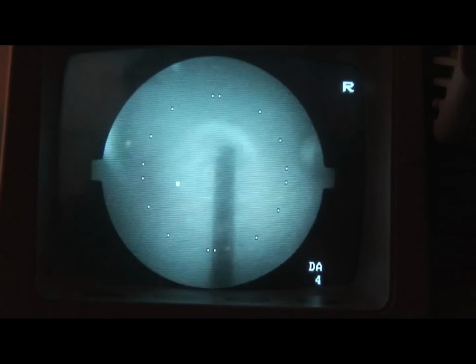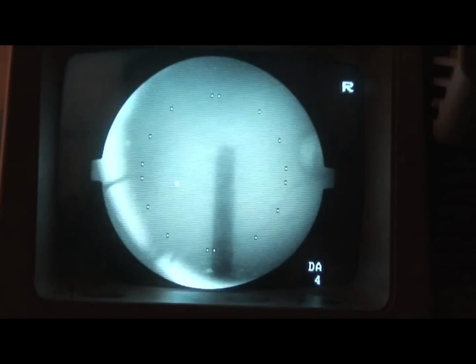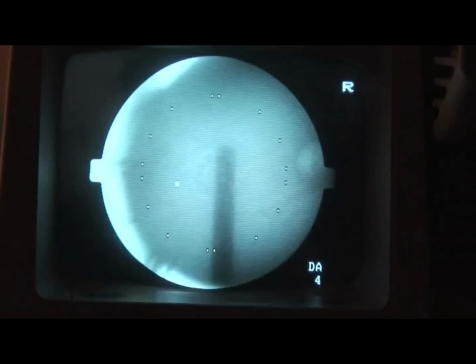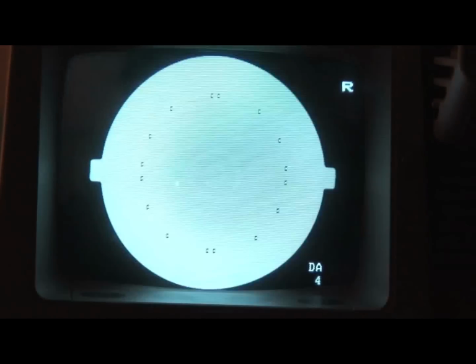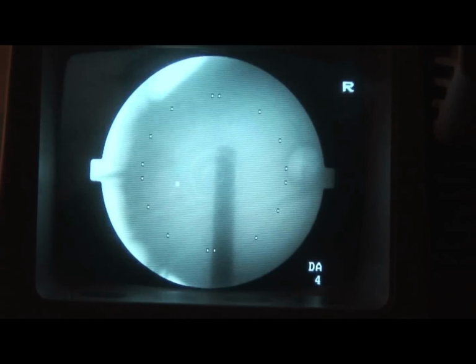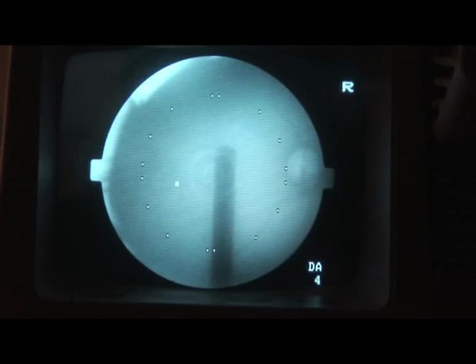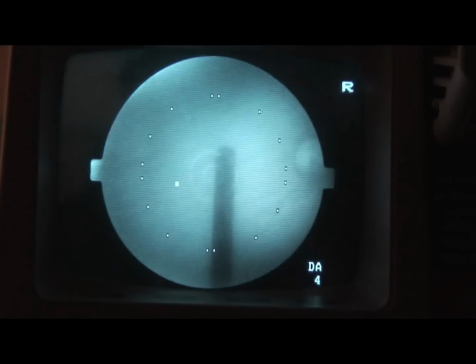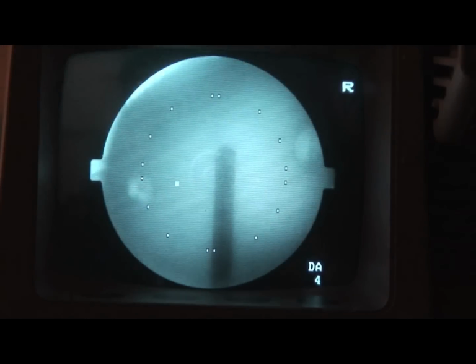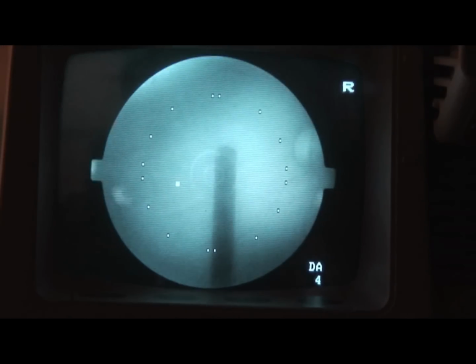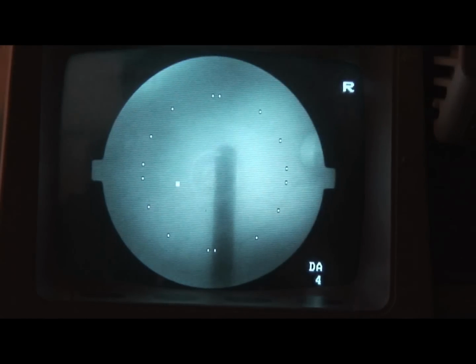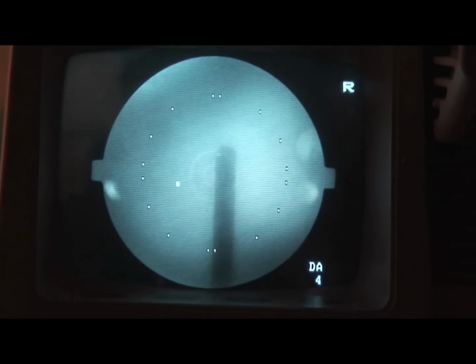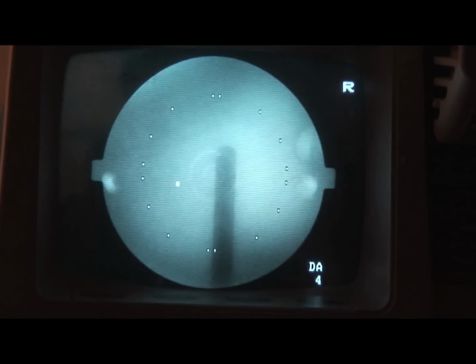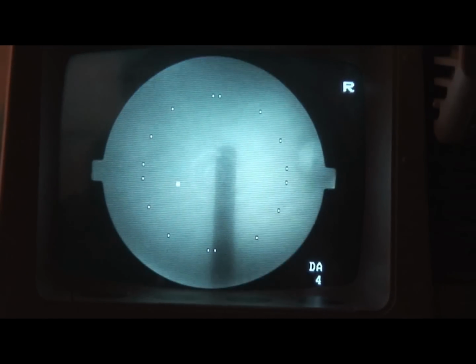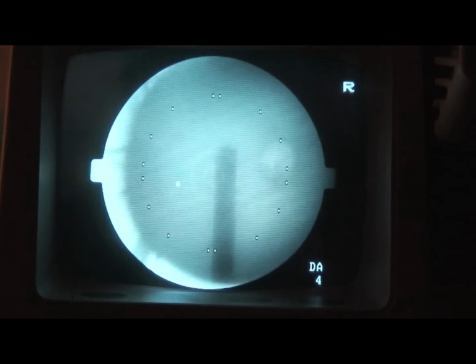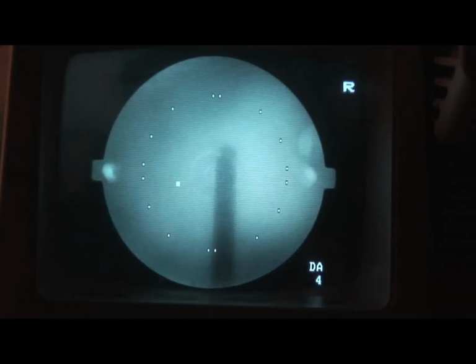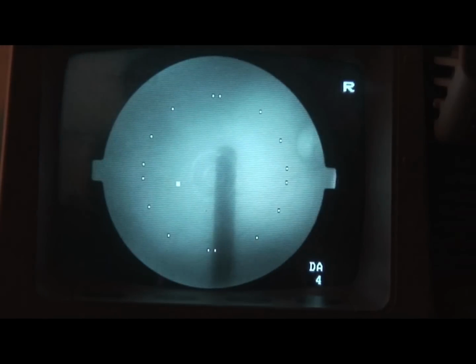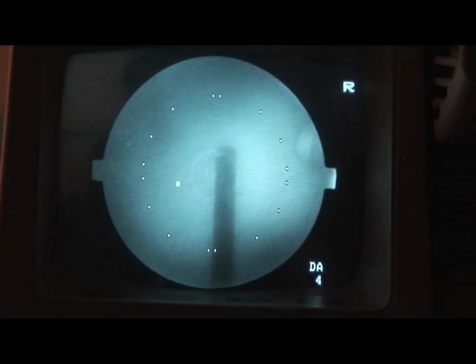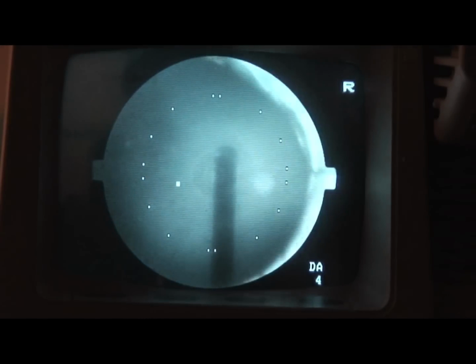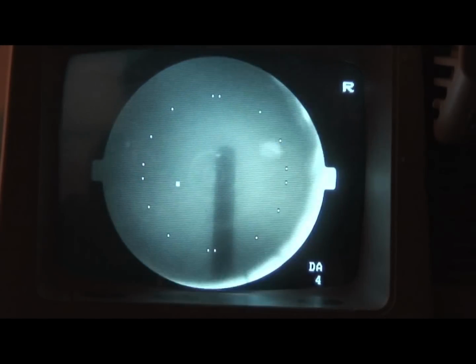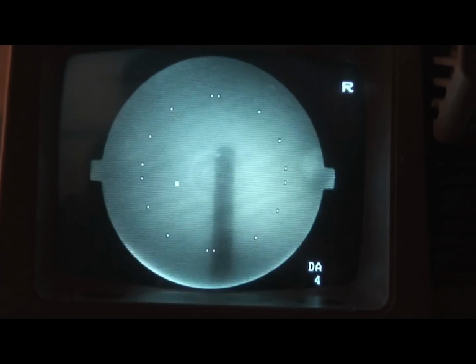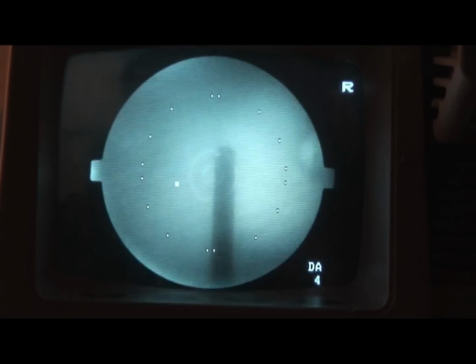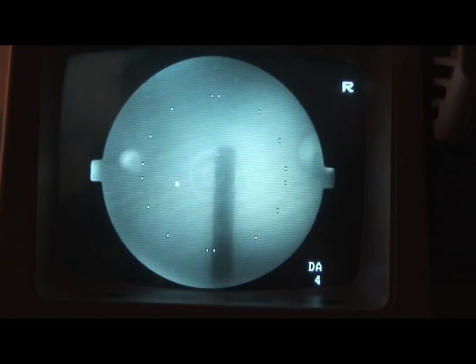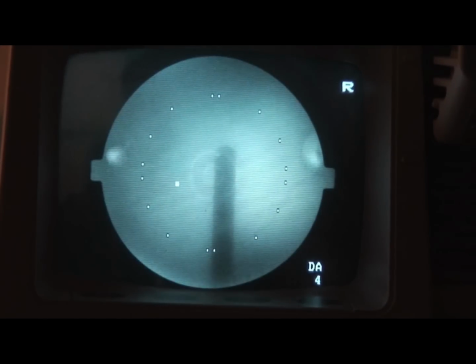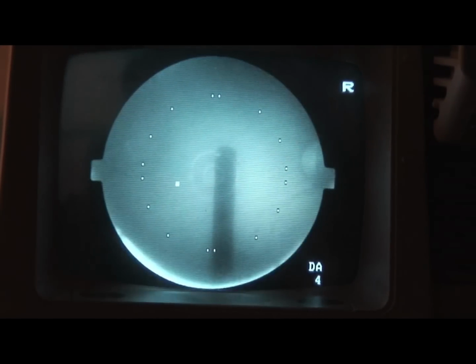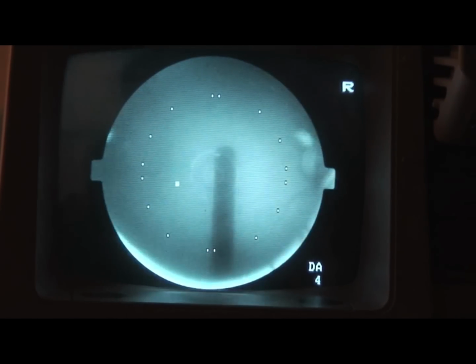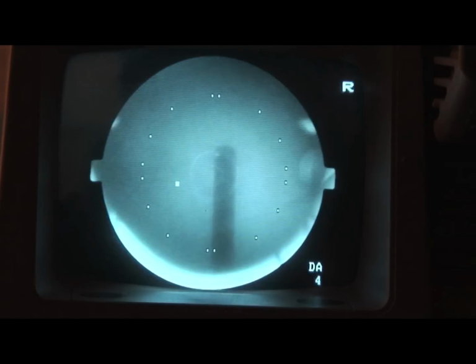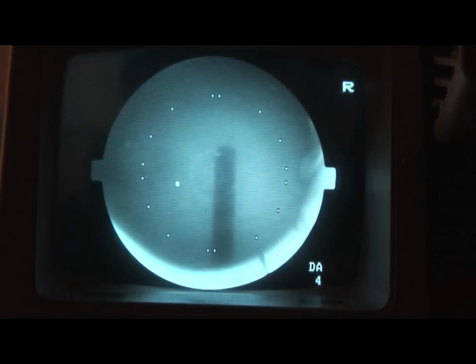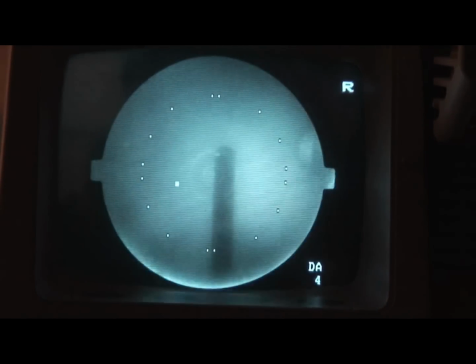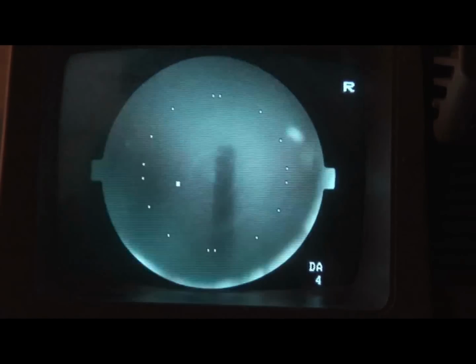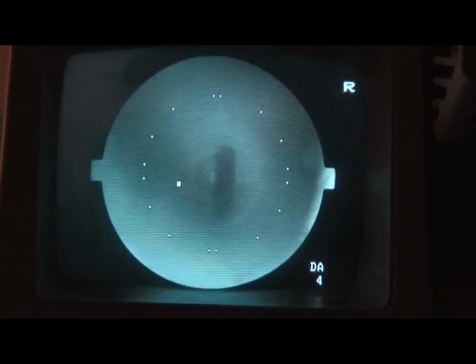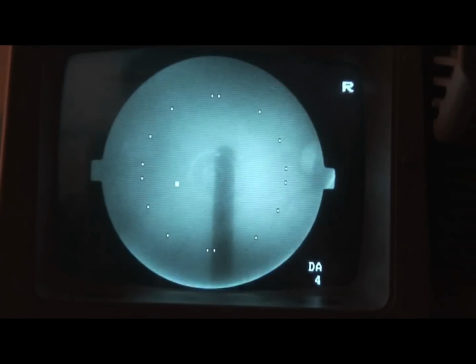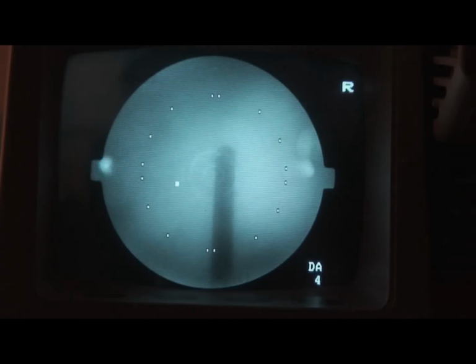Ask the patient to look at the green dot. If you have a retinal camera that is a CR3, CR4, or CR5, the fixation target is a green dot. If you have a CR6, the fixation target is a green window pane.